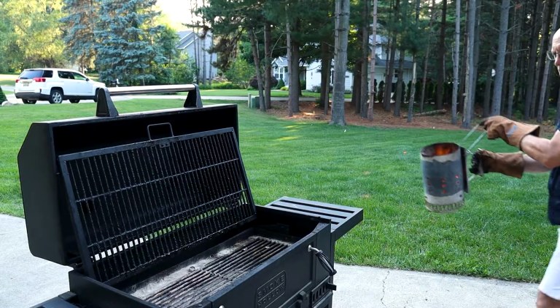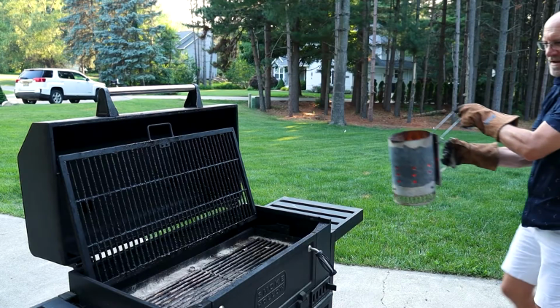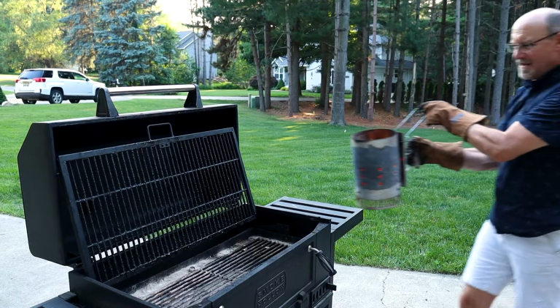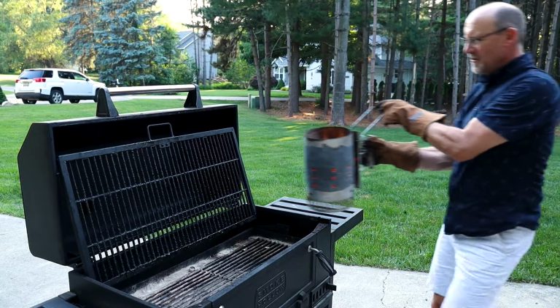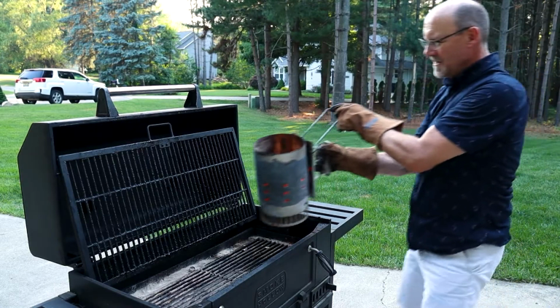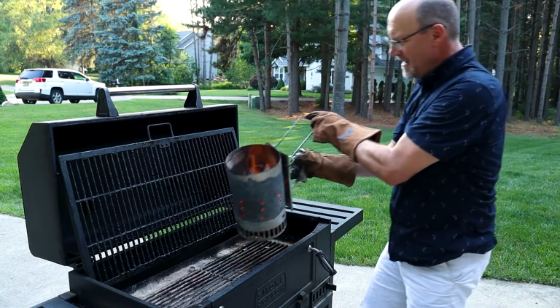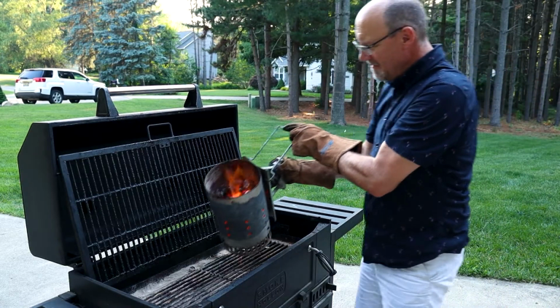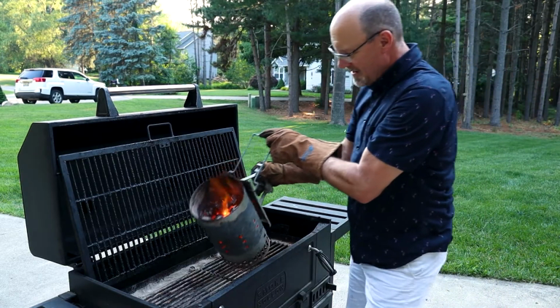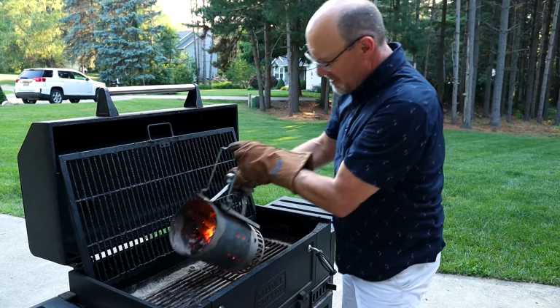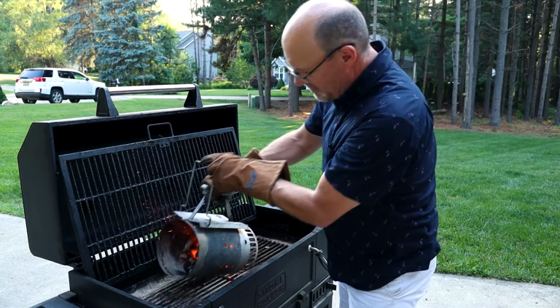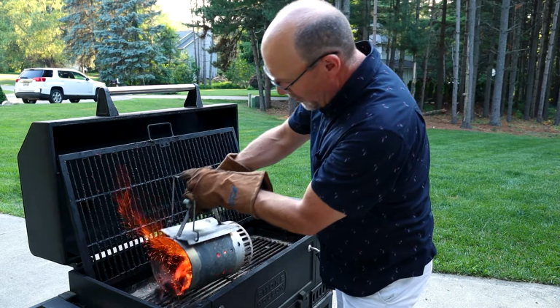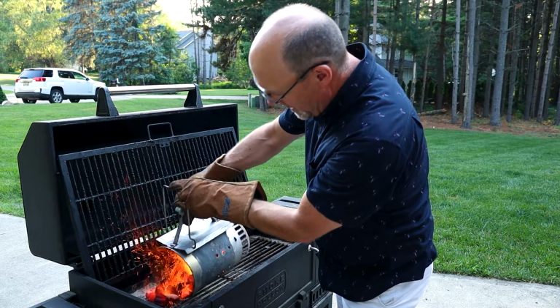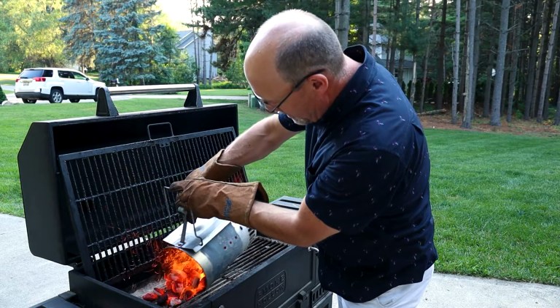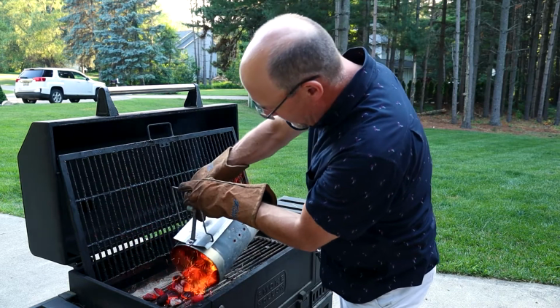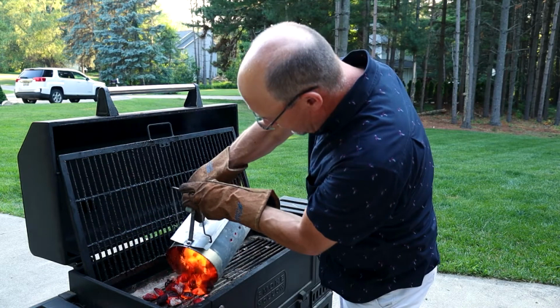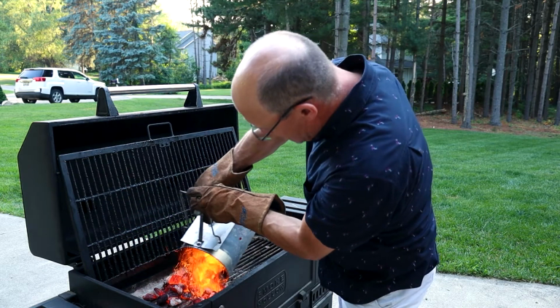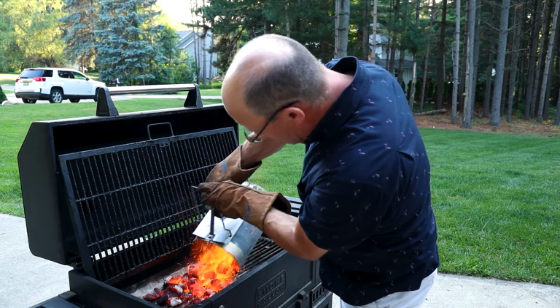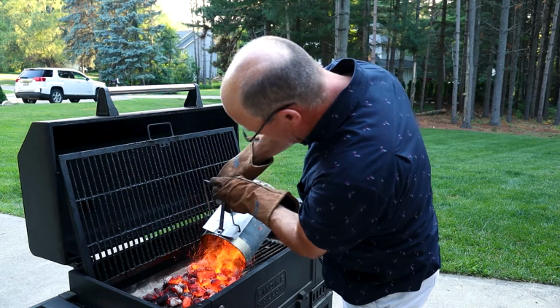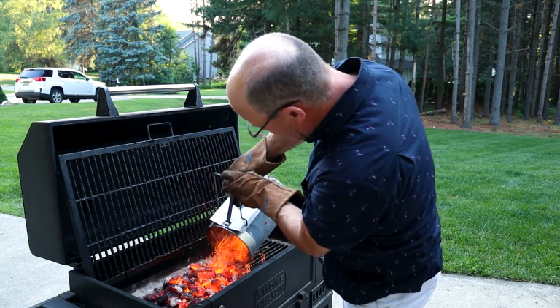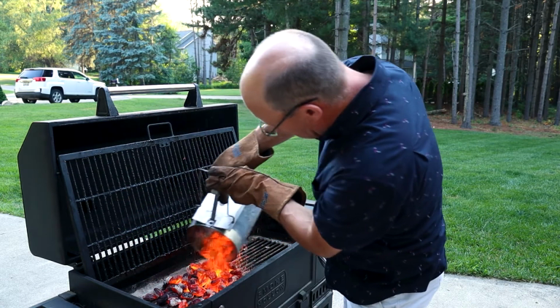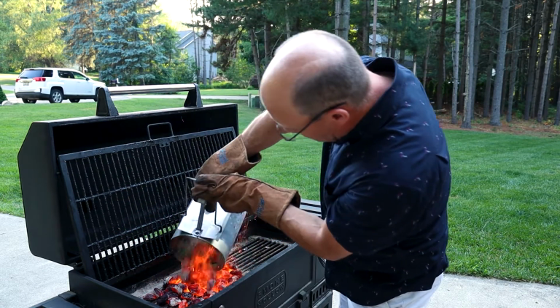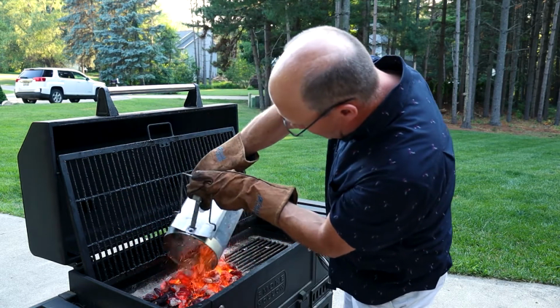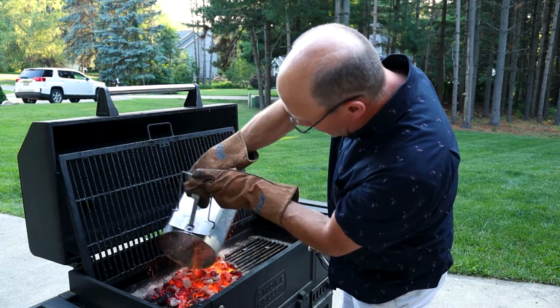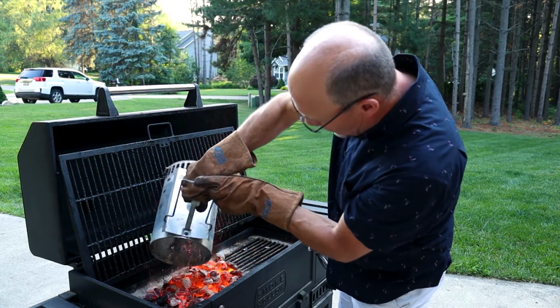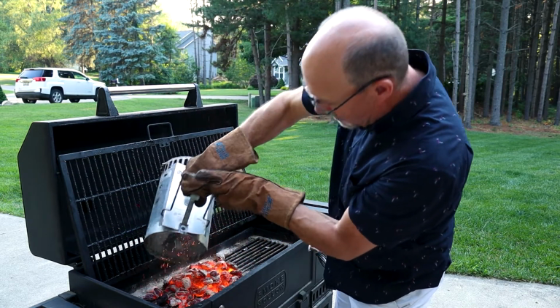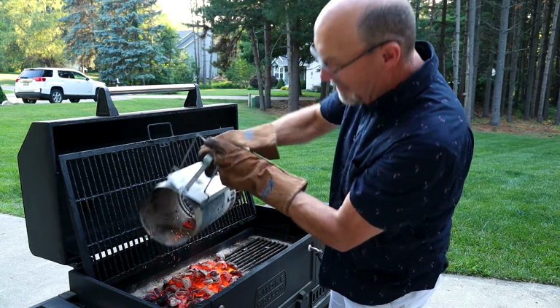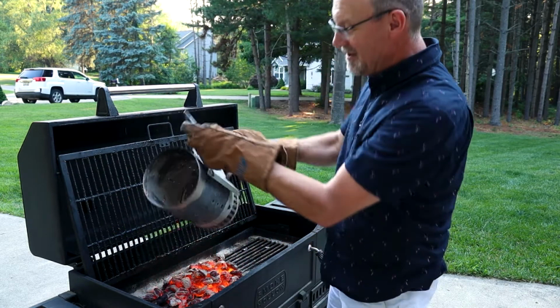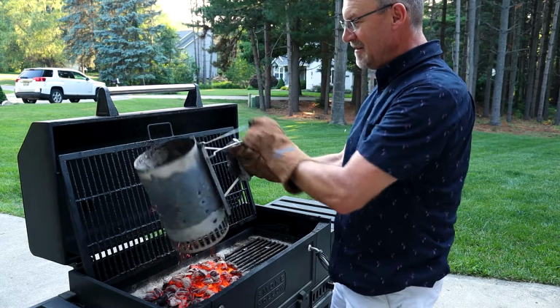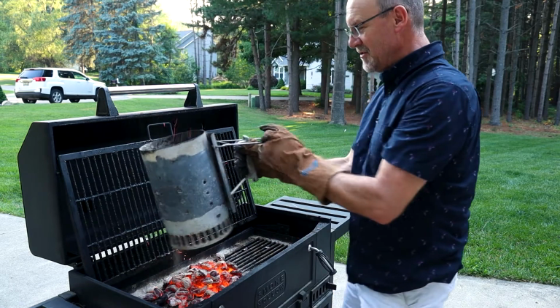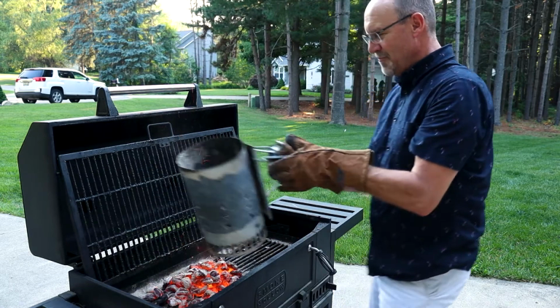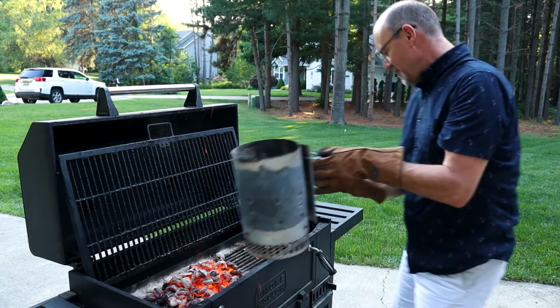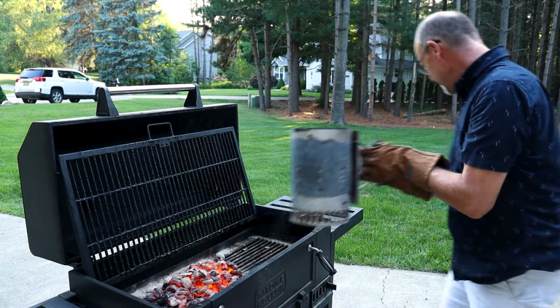Okay, now that the coals are ready, you just pour it here on your grill. With proper gloves so you don't burn your hands.